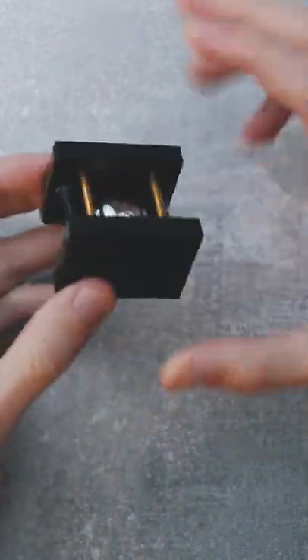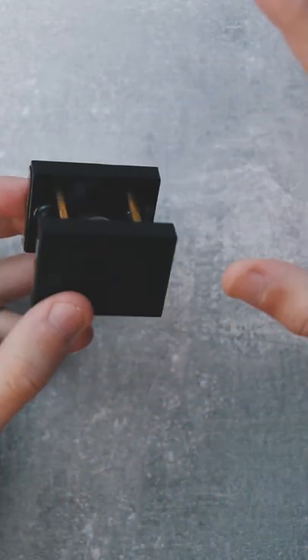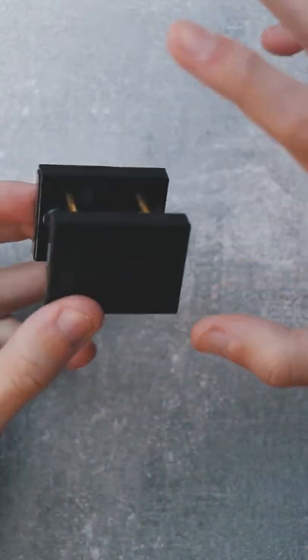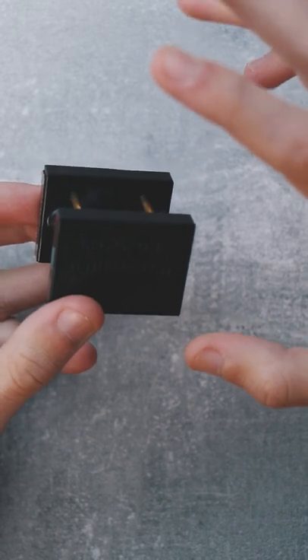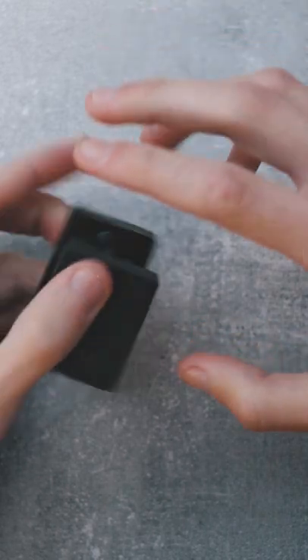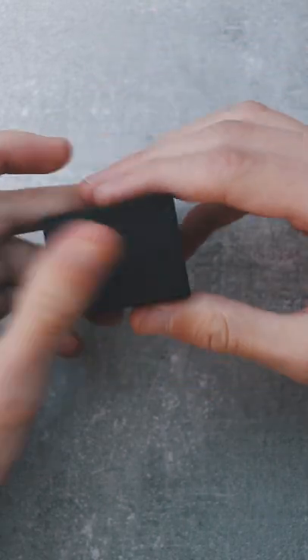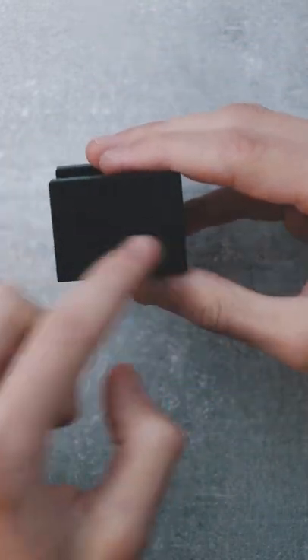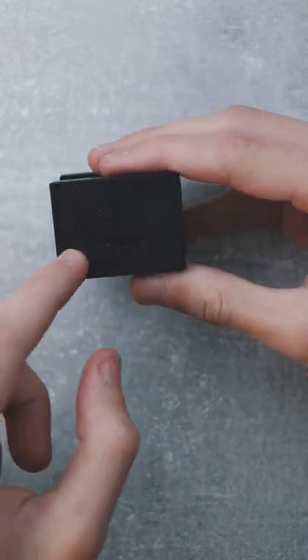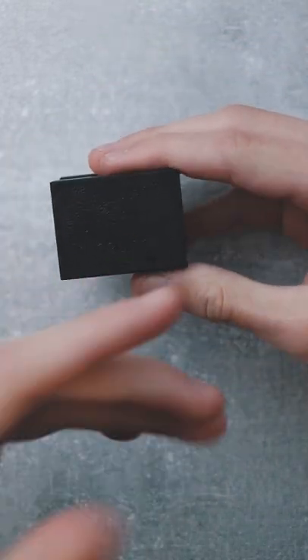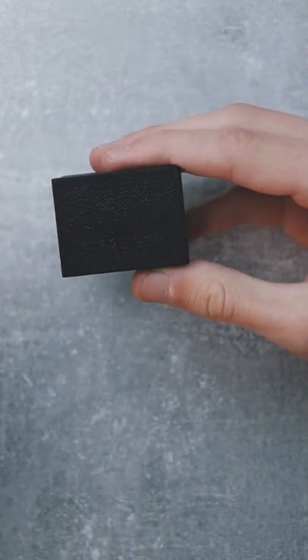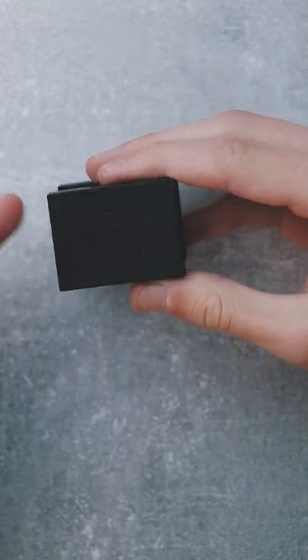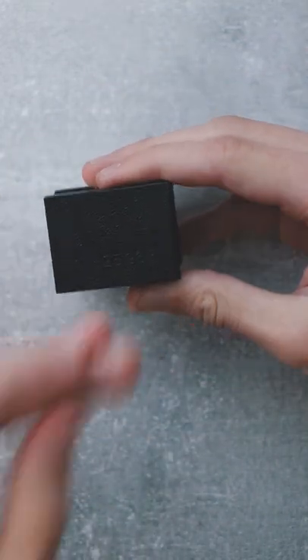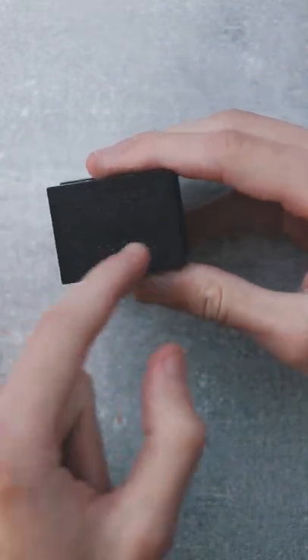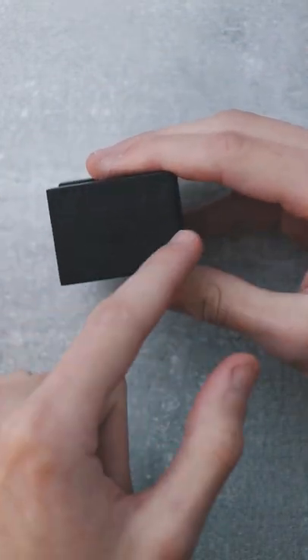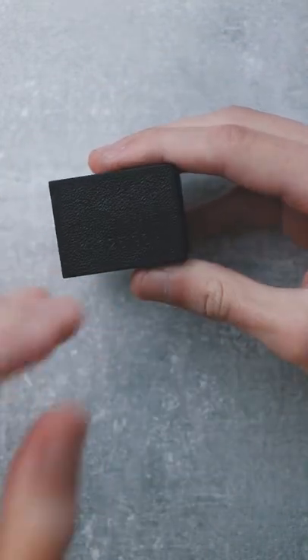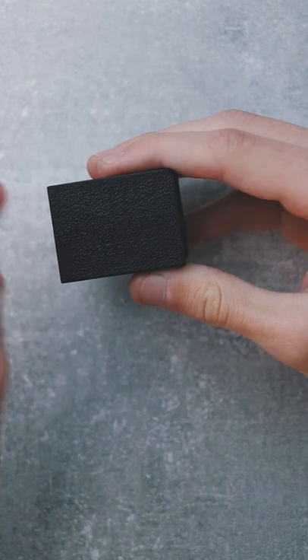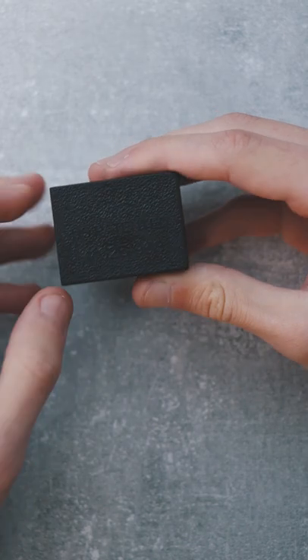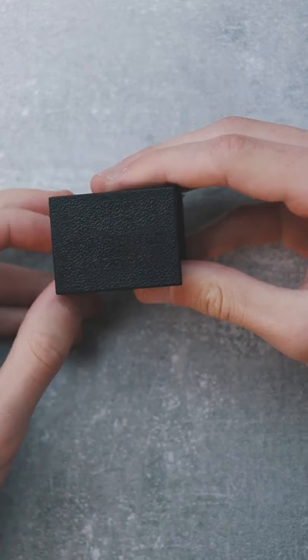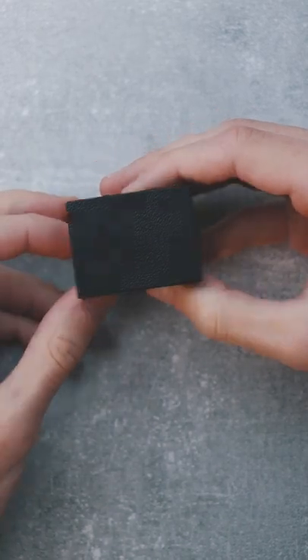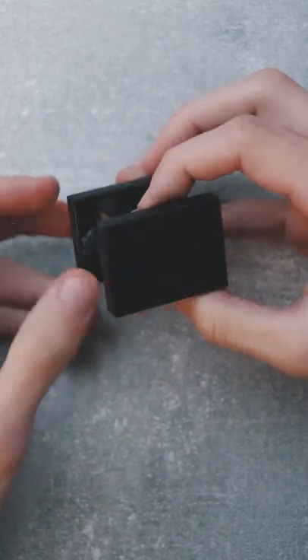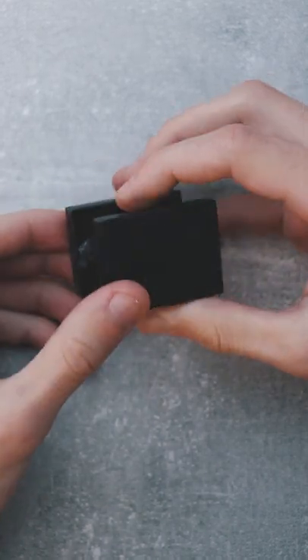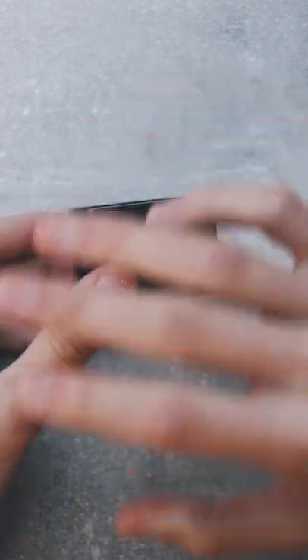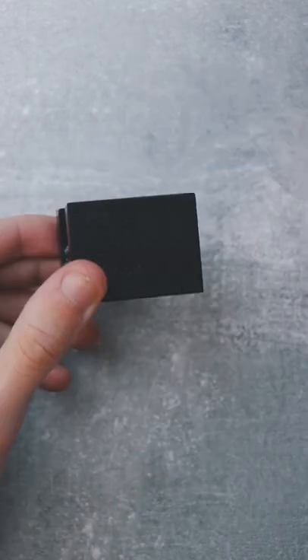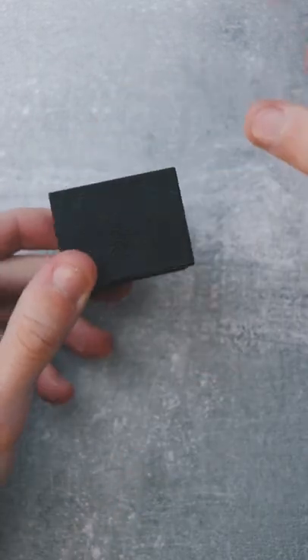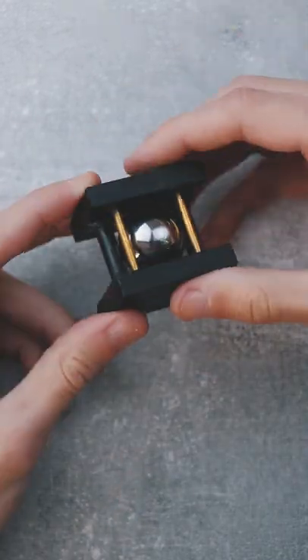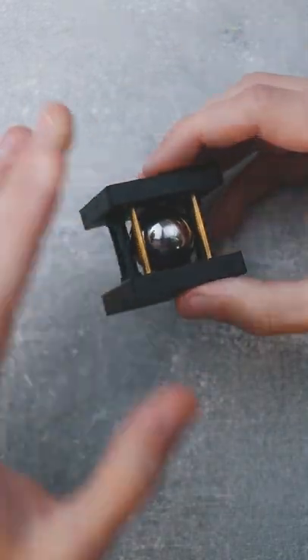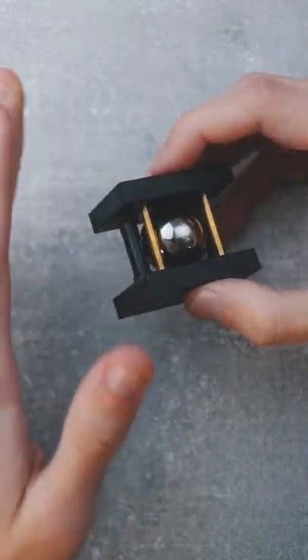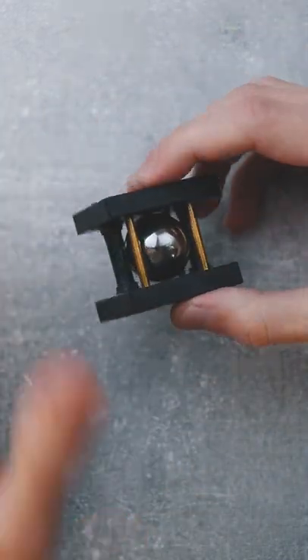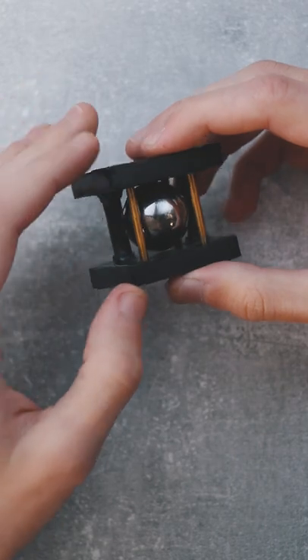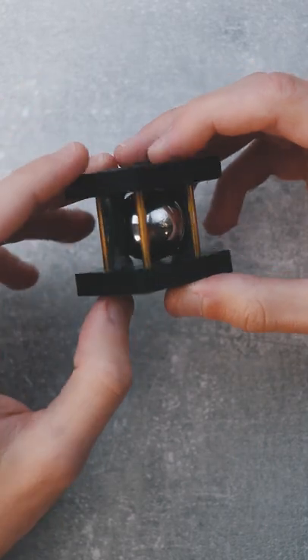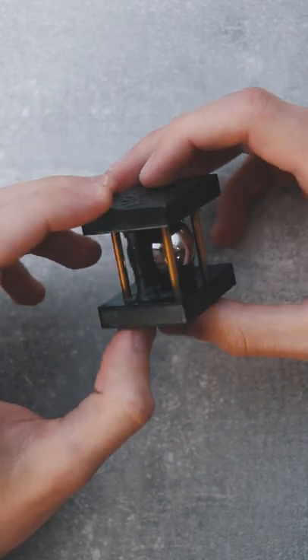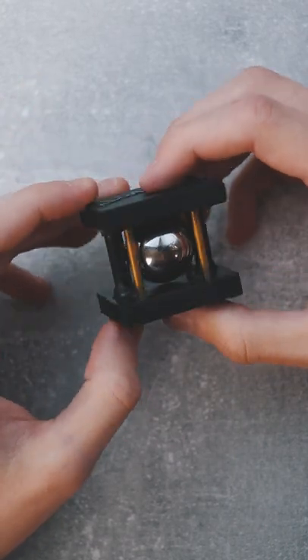One of the scariest things about this puzzle is that on the bottom it says that it's patented. When I saw 'patented' I immediately started searching for some really crazy solutions and things I didn't see before.